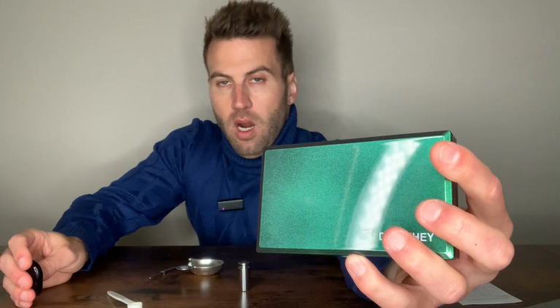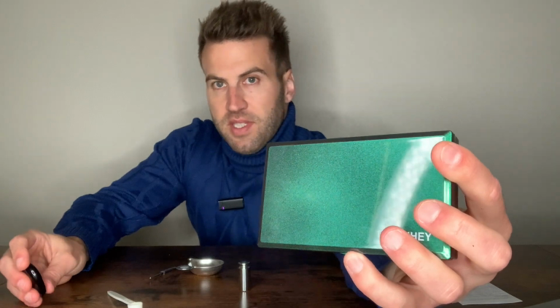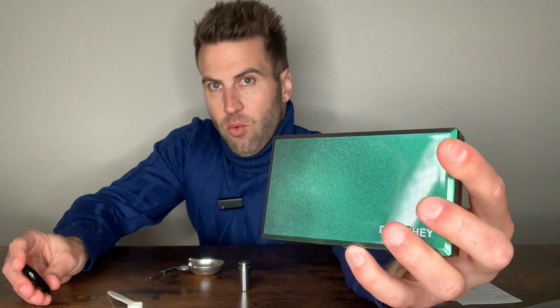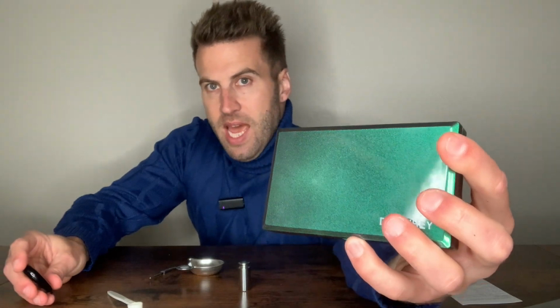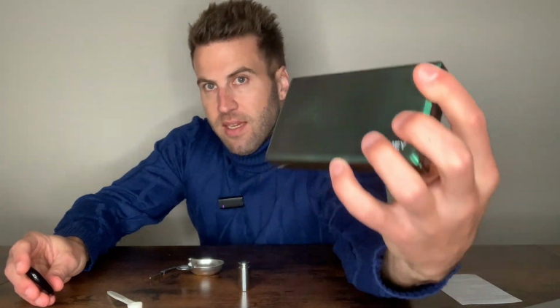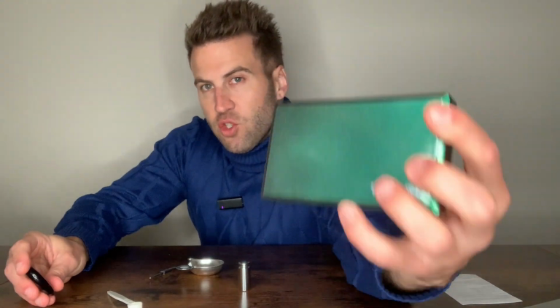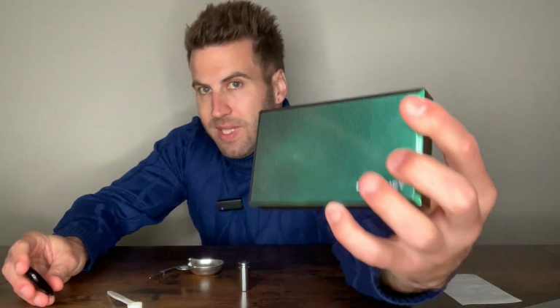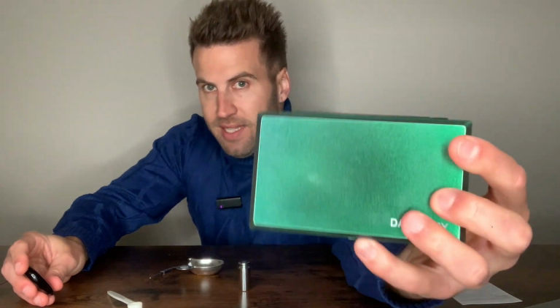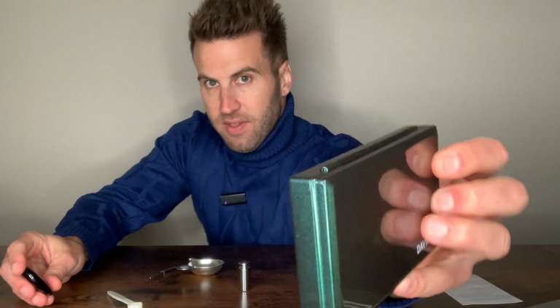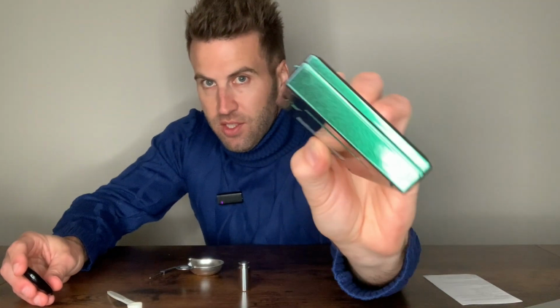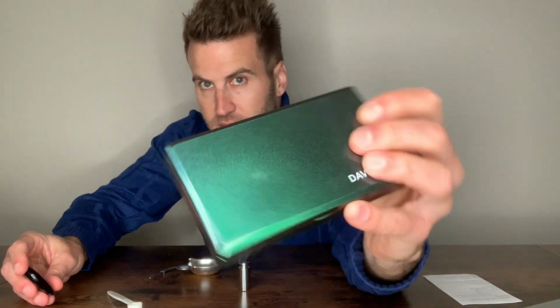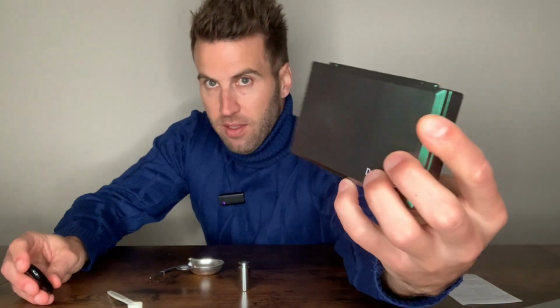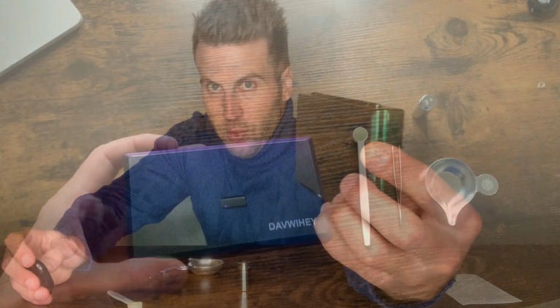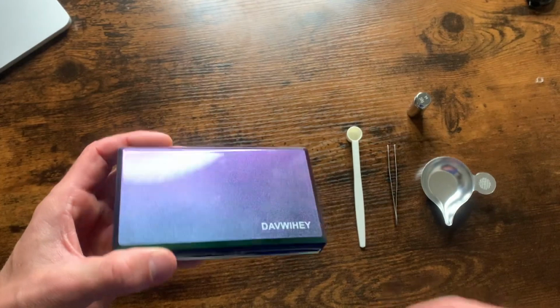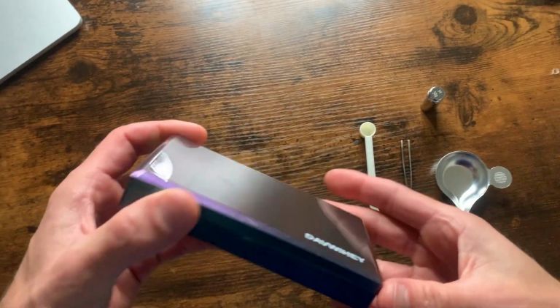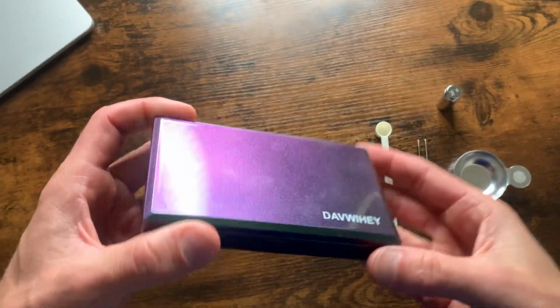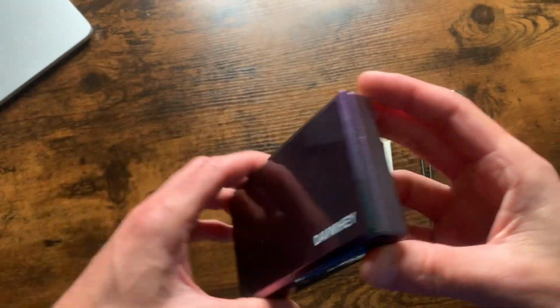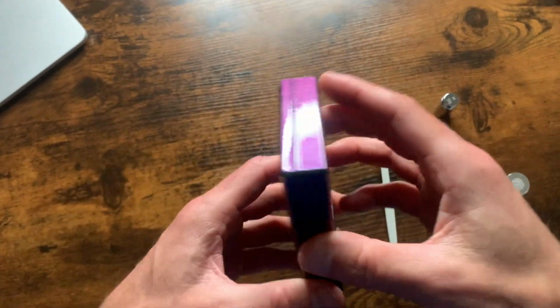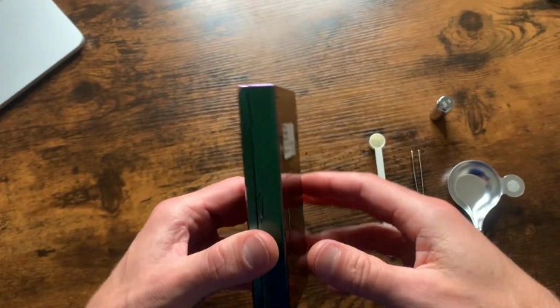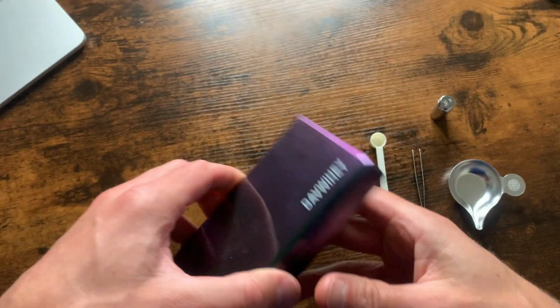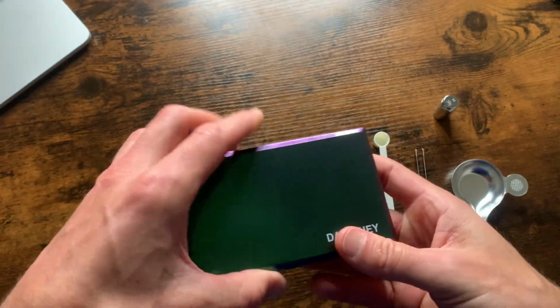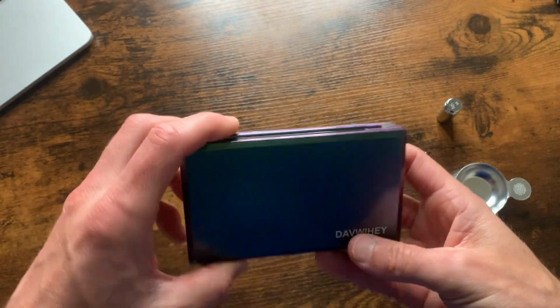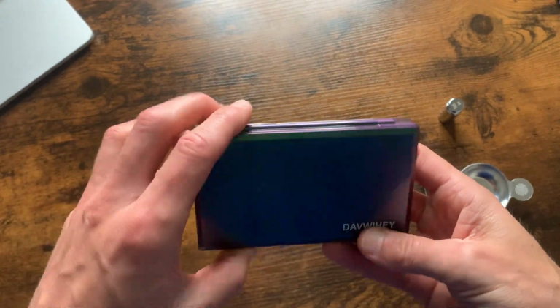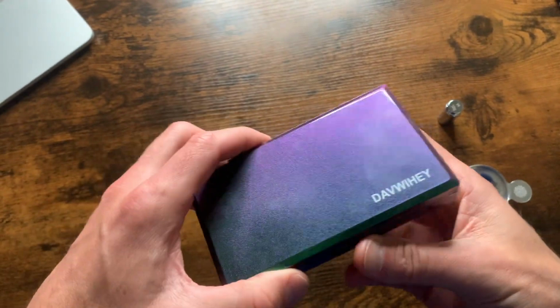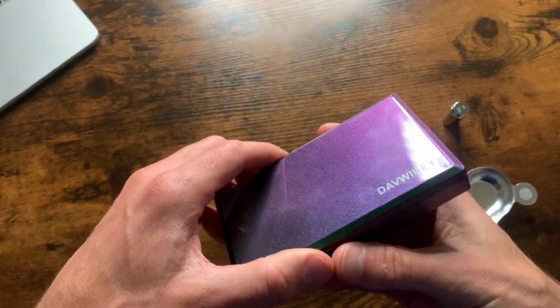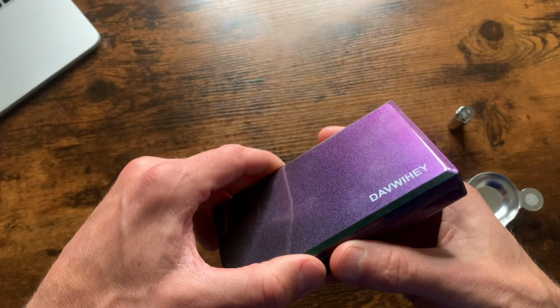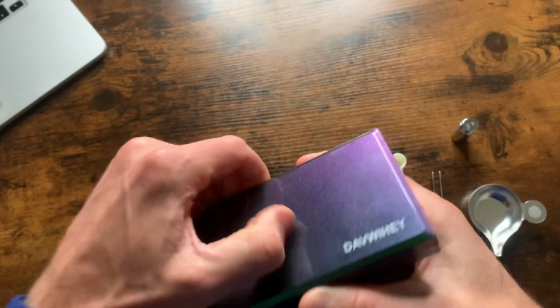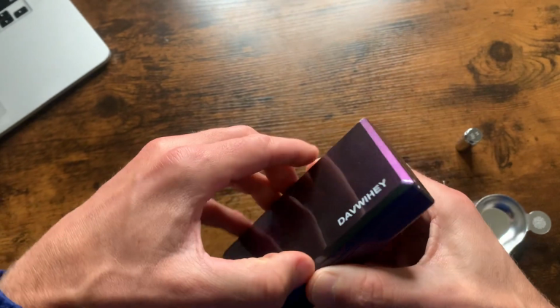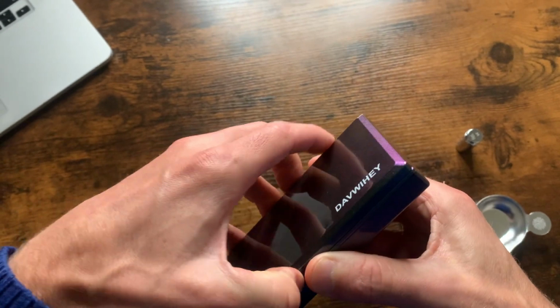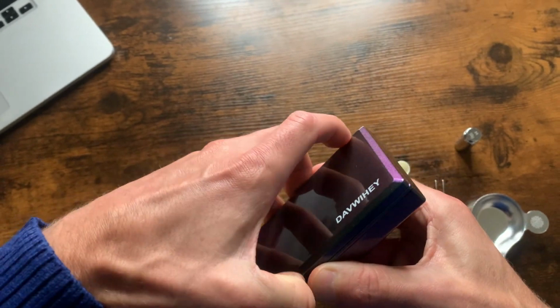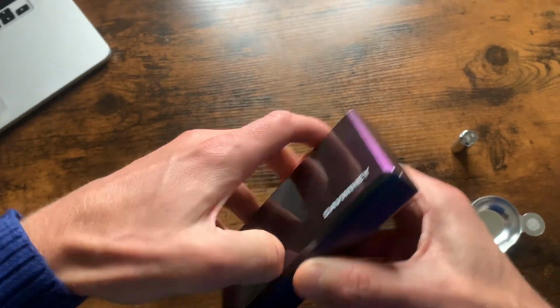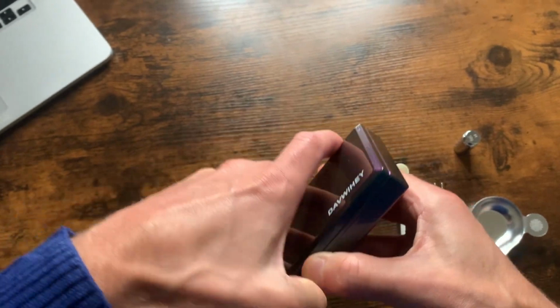We've got the Dave Weehei Extremely Sensitive Digital Scale. Let's do it. This scale is extremely sensitive with a .001 gram accuracy, and it weighs up to 50 grams.